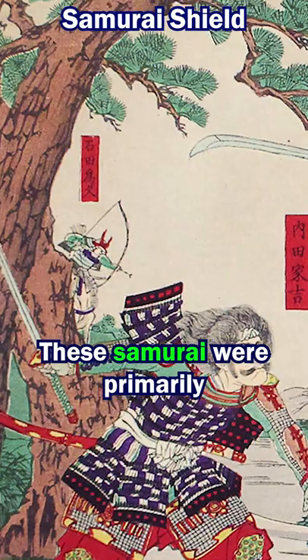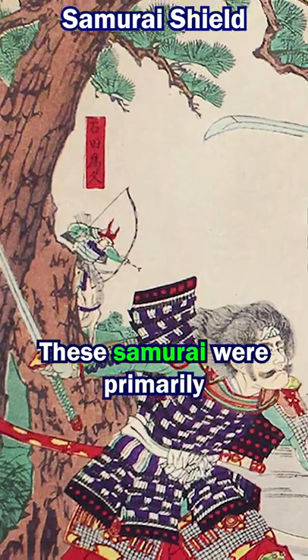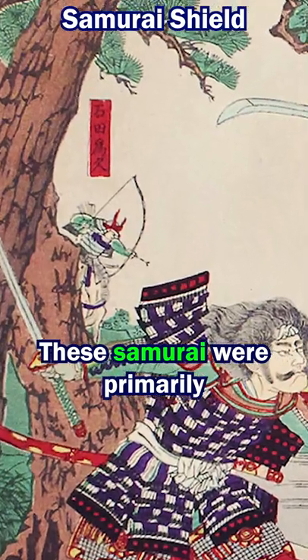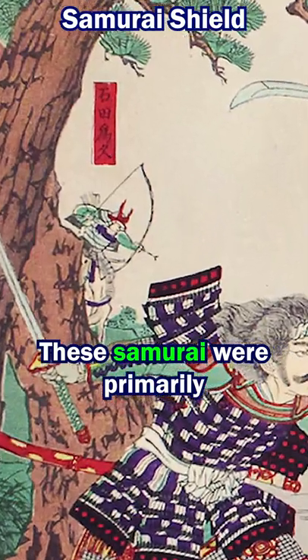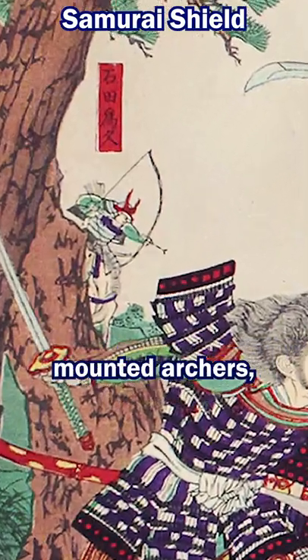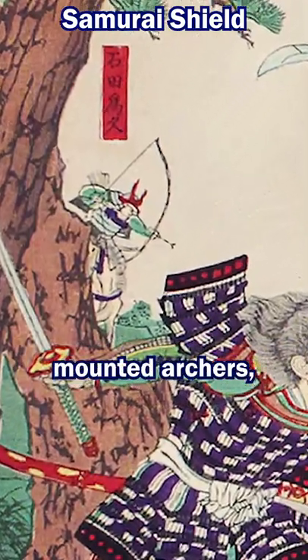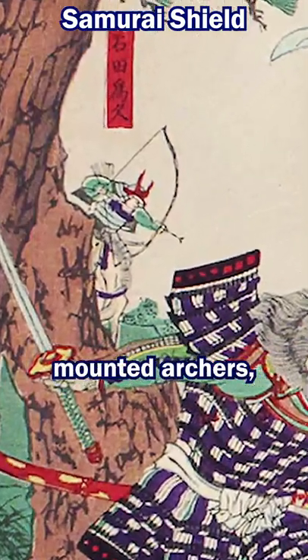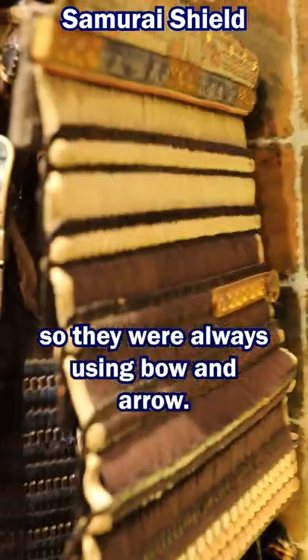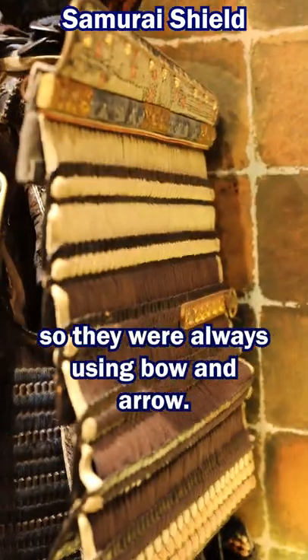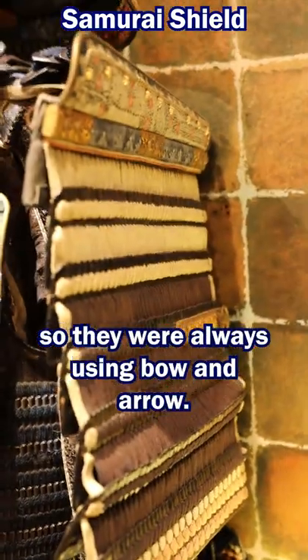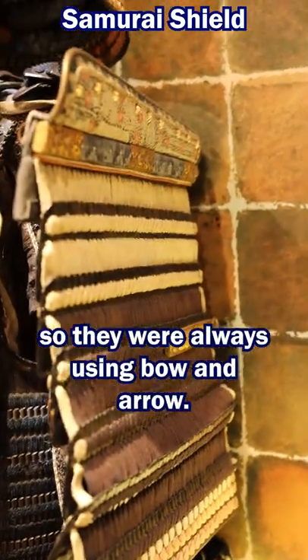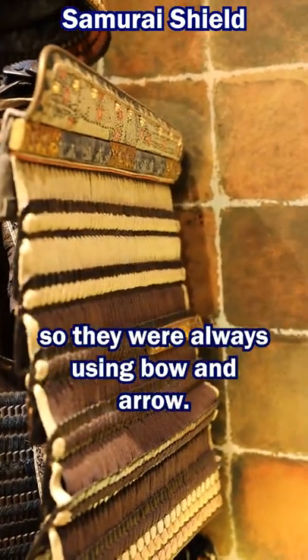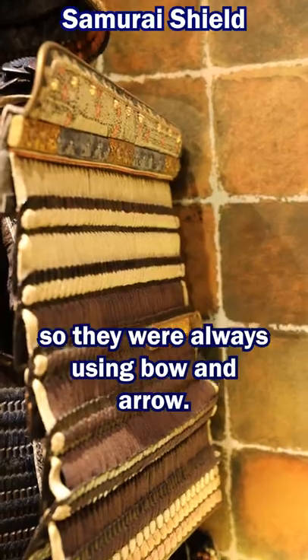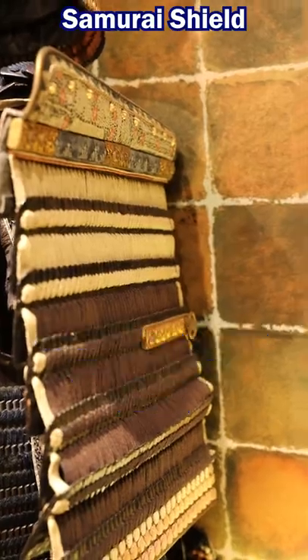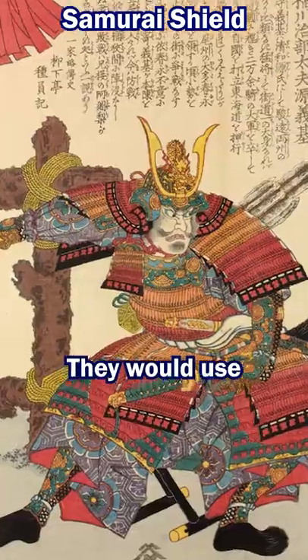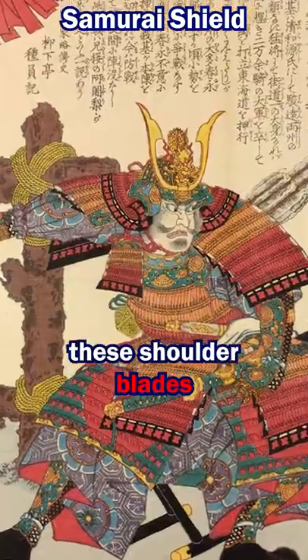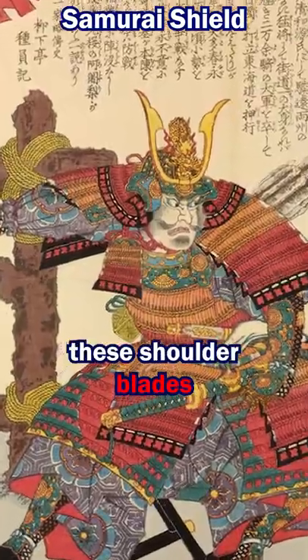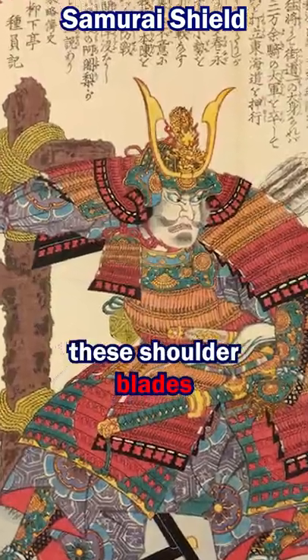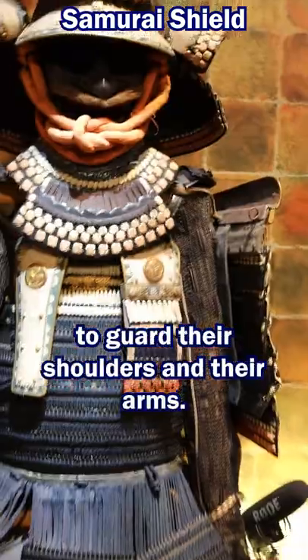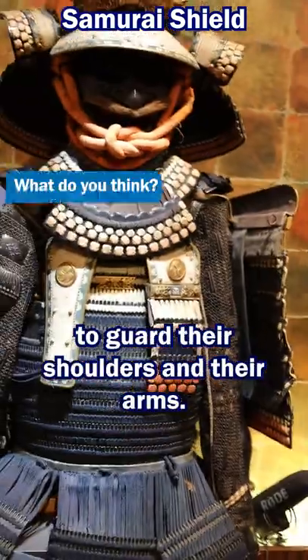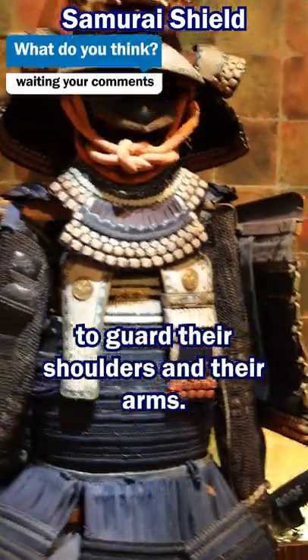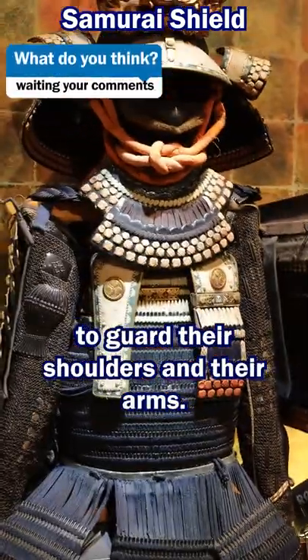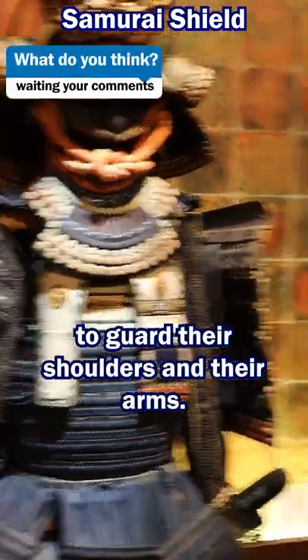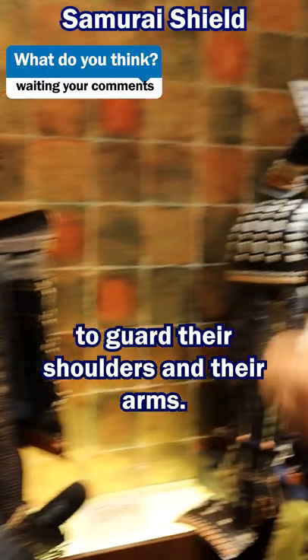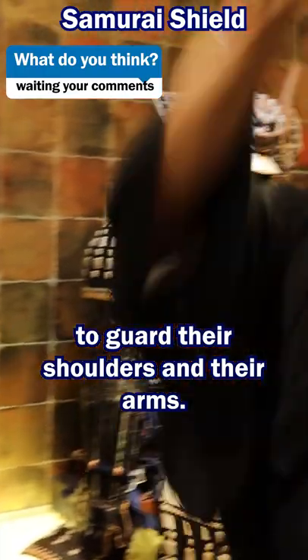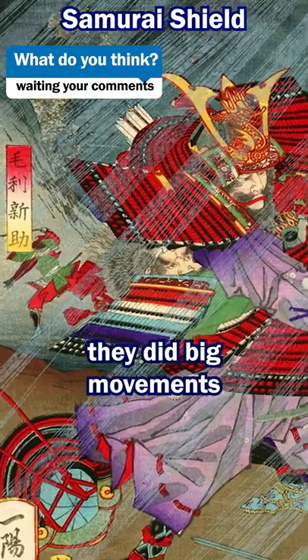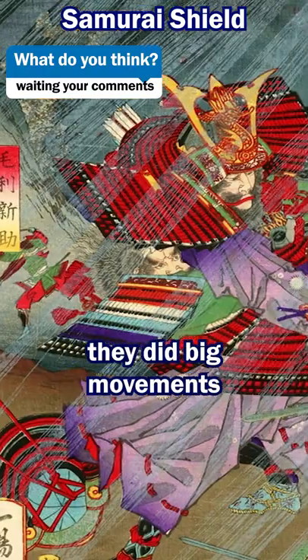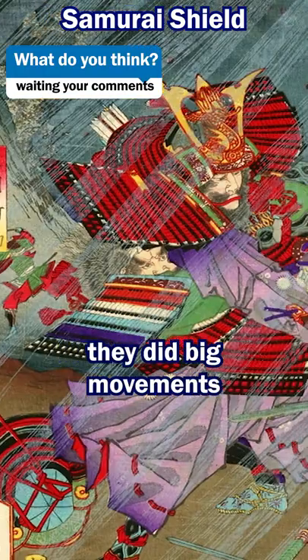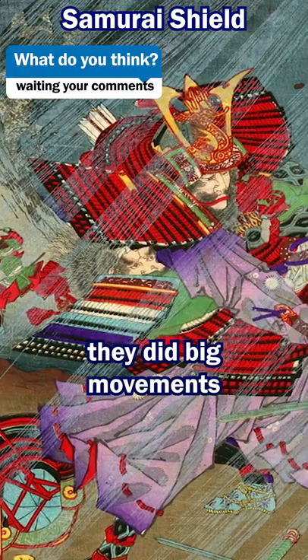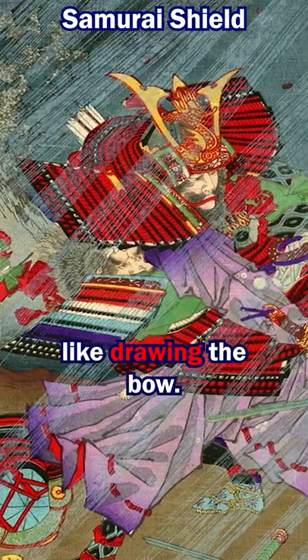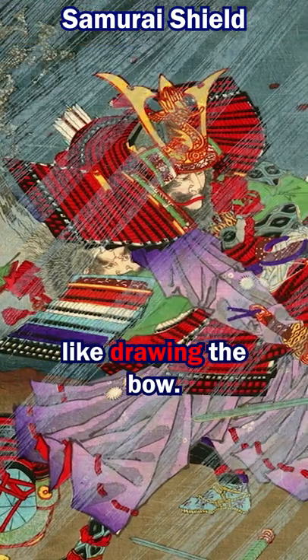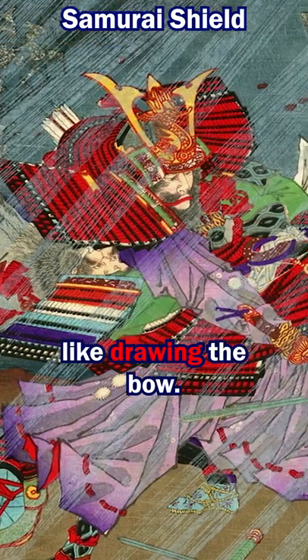These Samurai were primarily mounted archers, so they were always using bow and arrow. They would use these shoulder plates to guard their shoulders and their arms whilst they did big movements like drawing the bow.